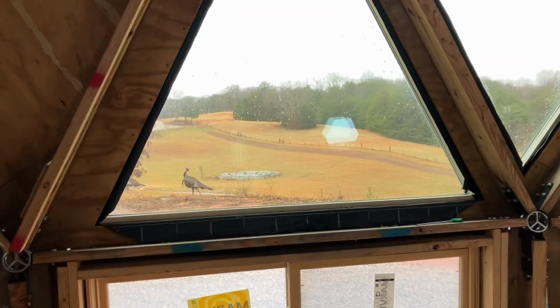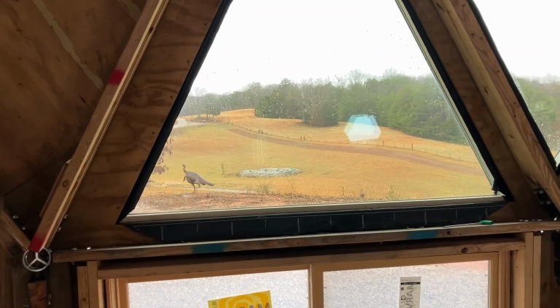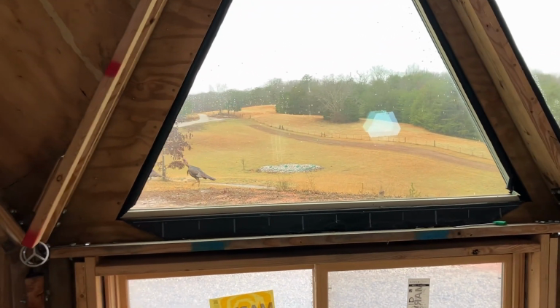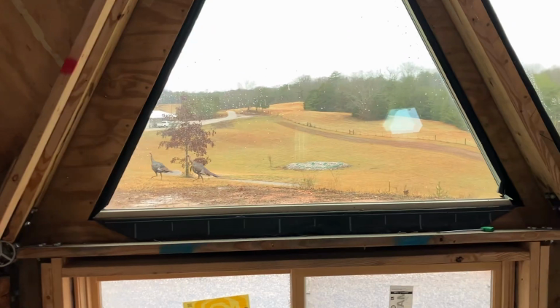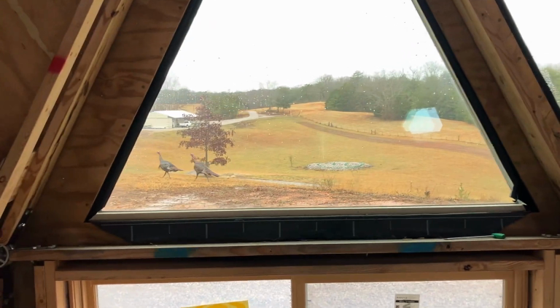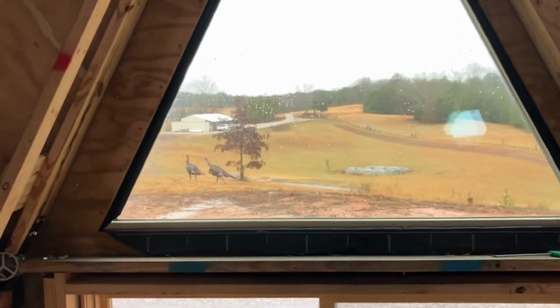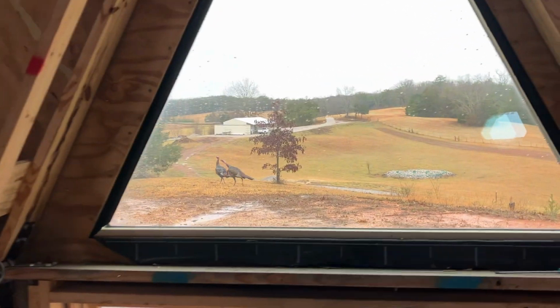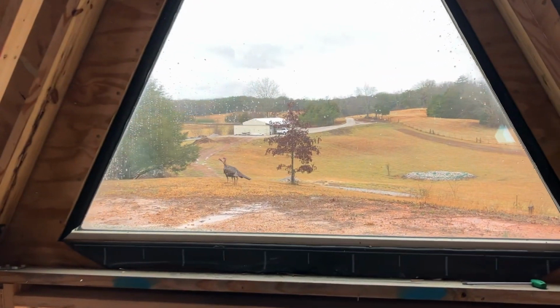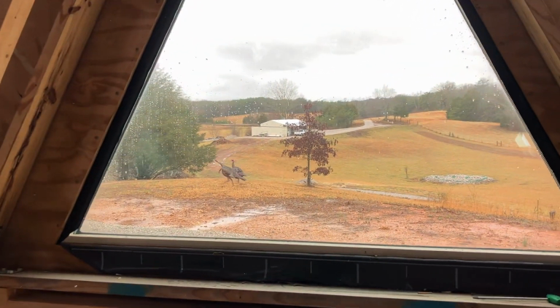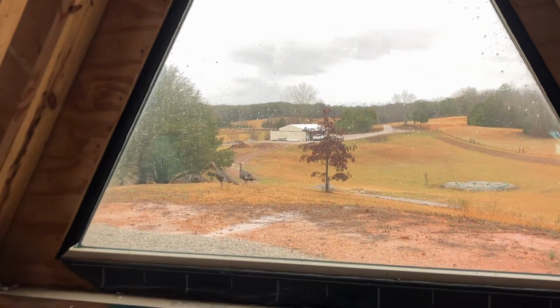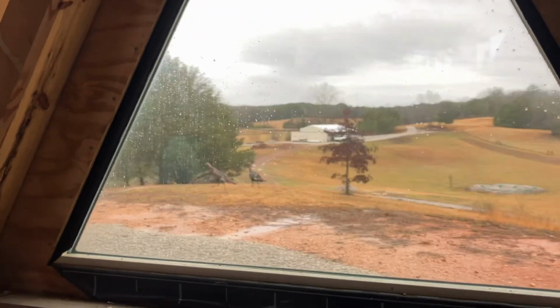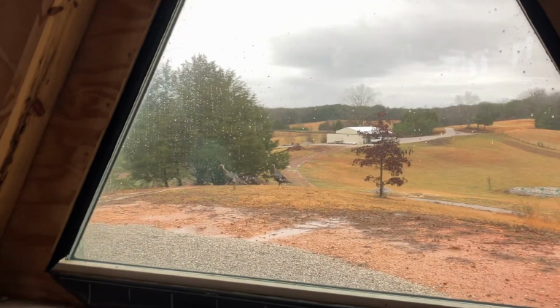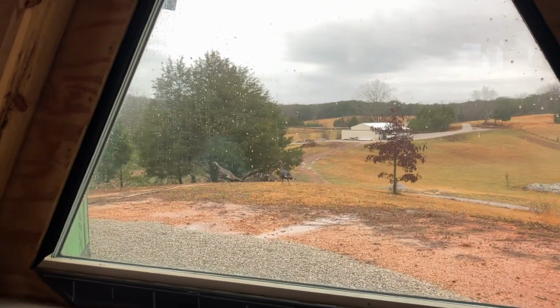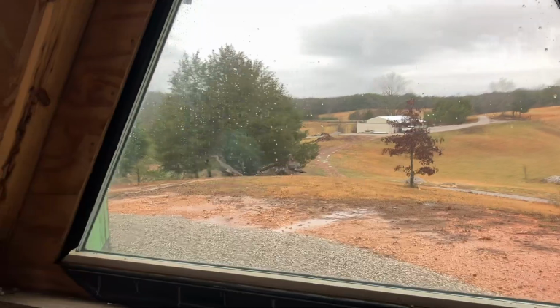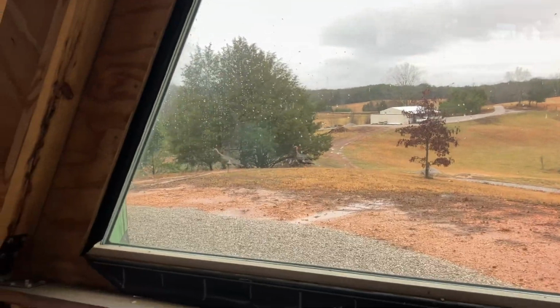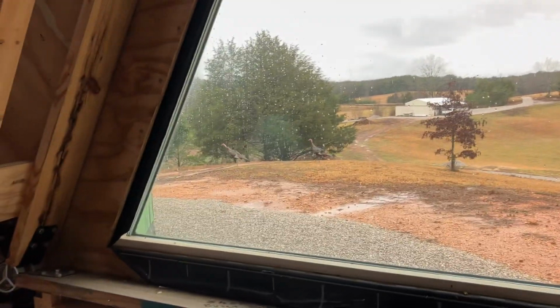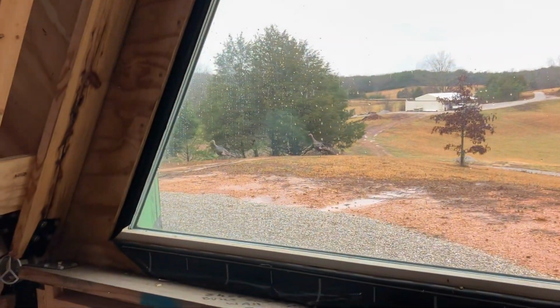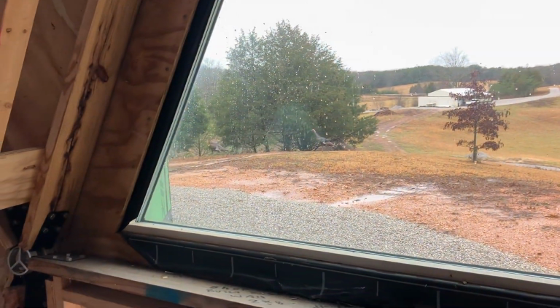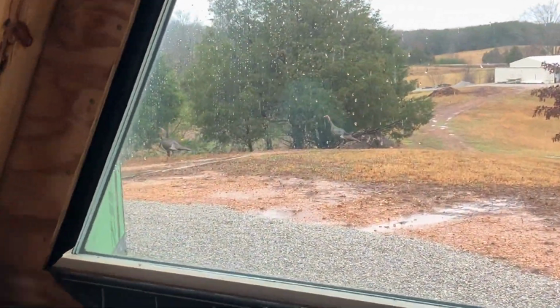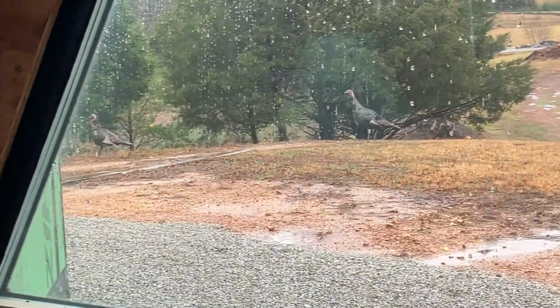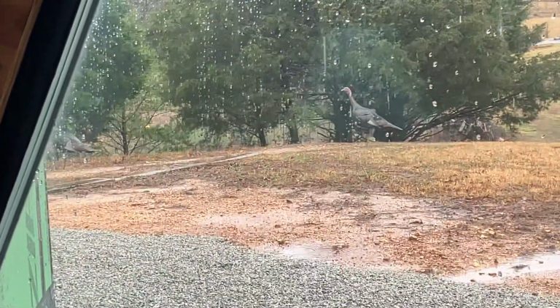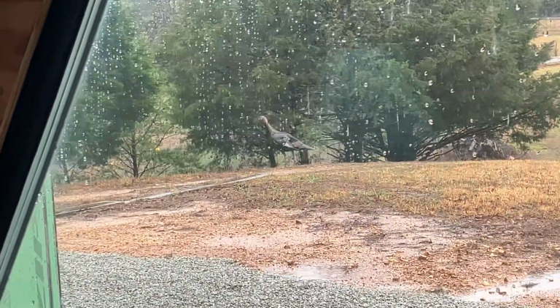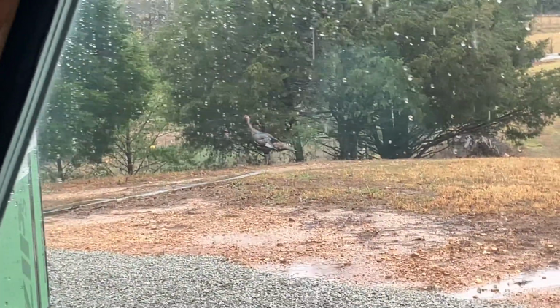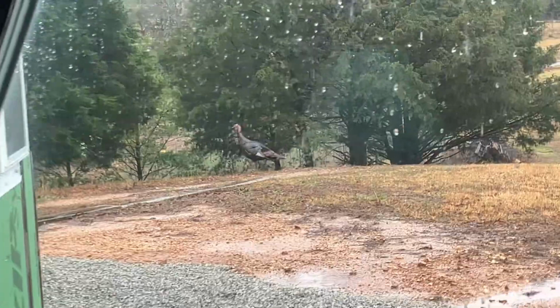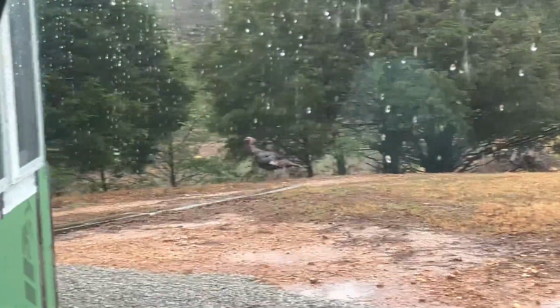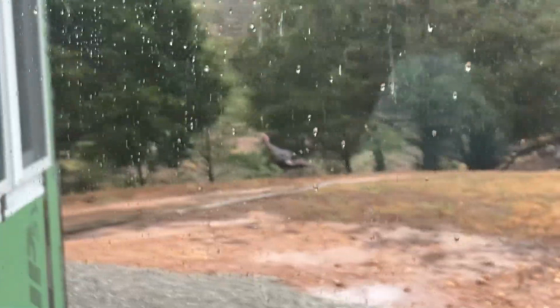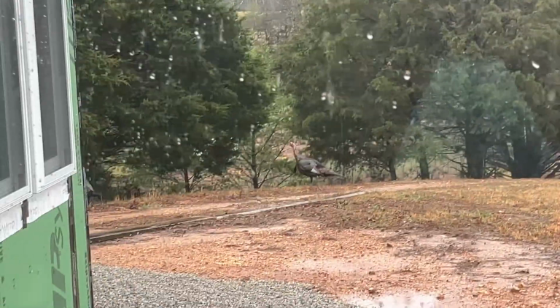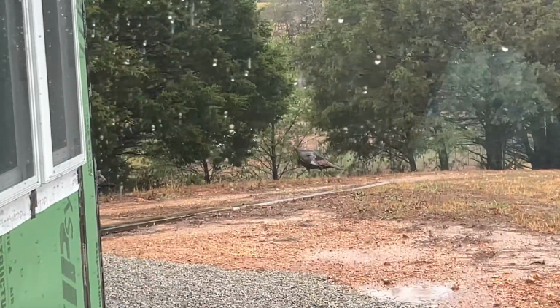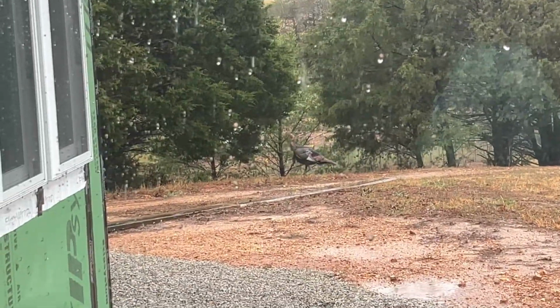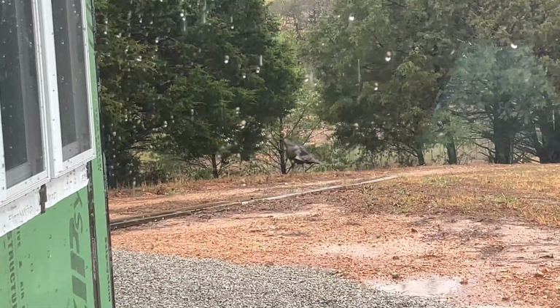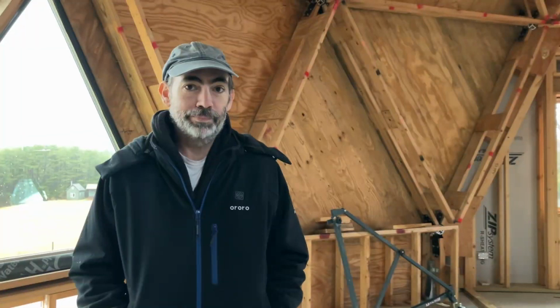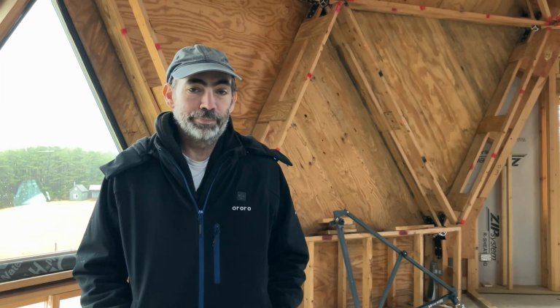There's a turkey walking across there — oh, there's two of them! I did not expect that. Okay — oh look at the kitty, oh look at the turkey. Okay, where was I?